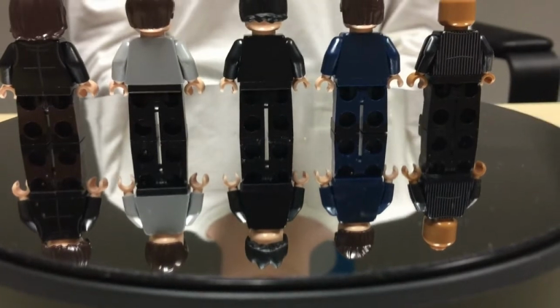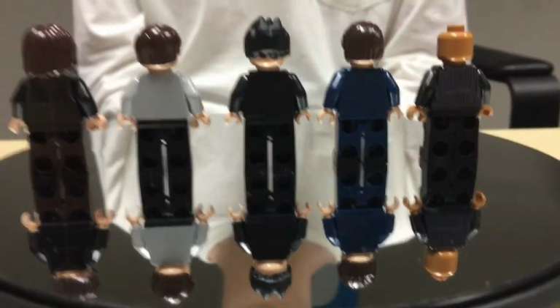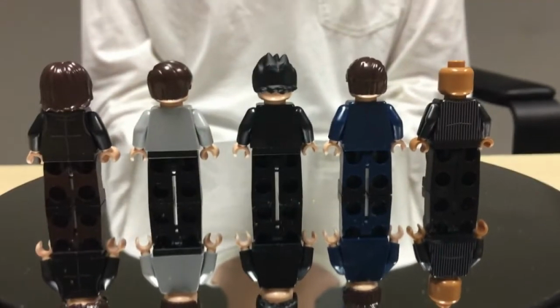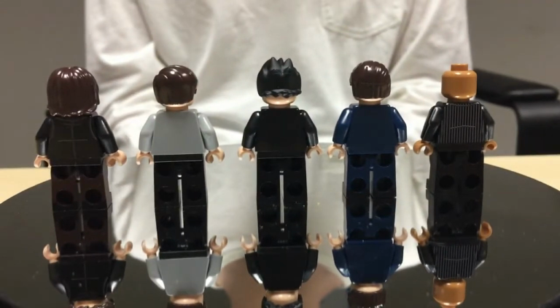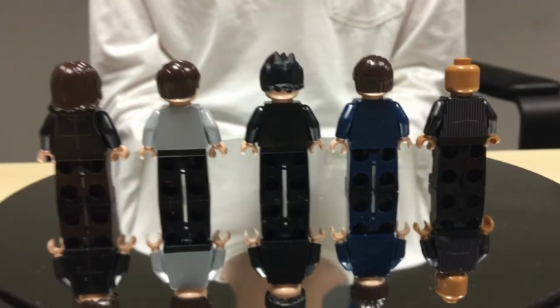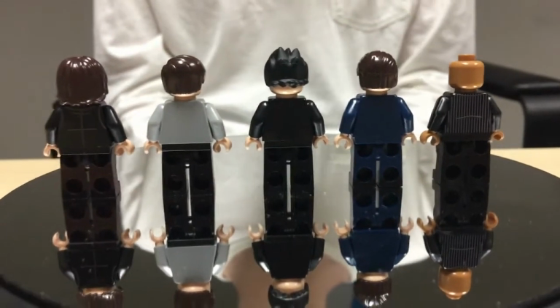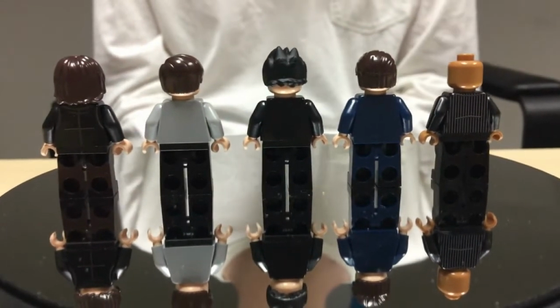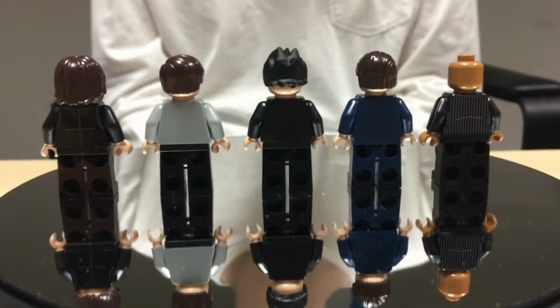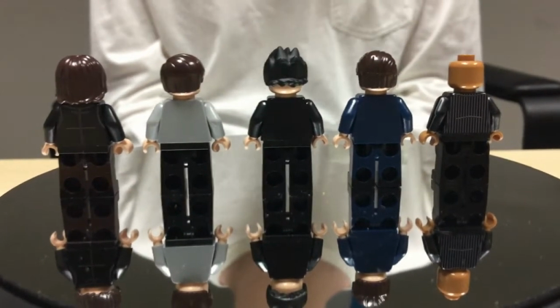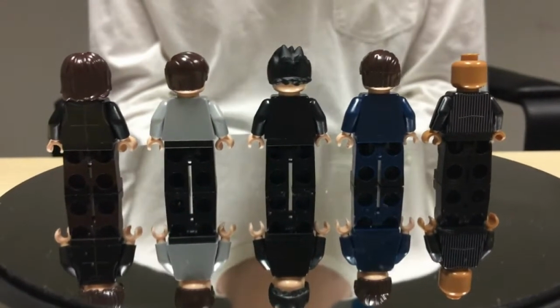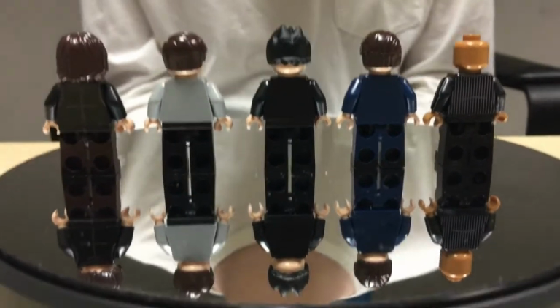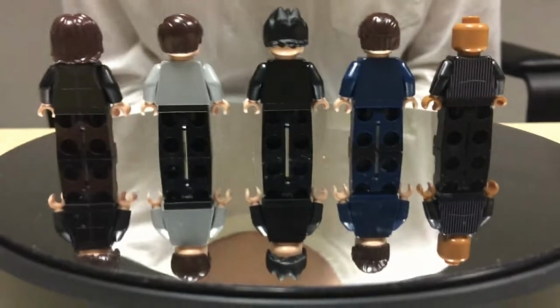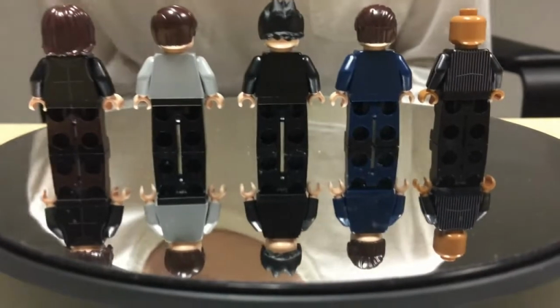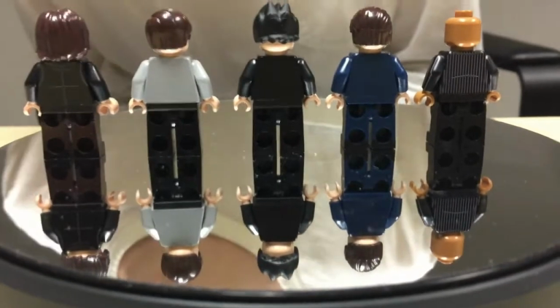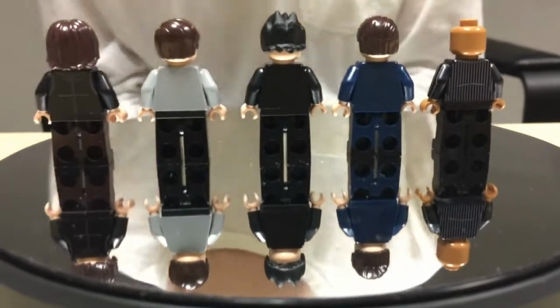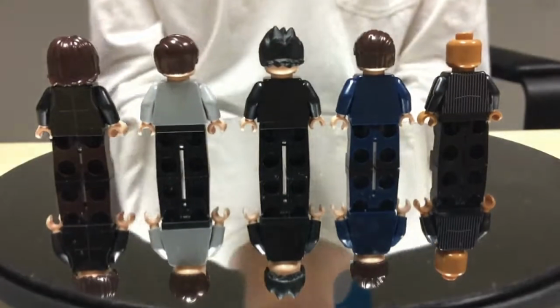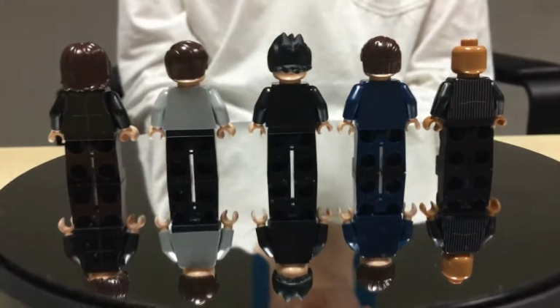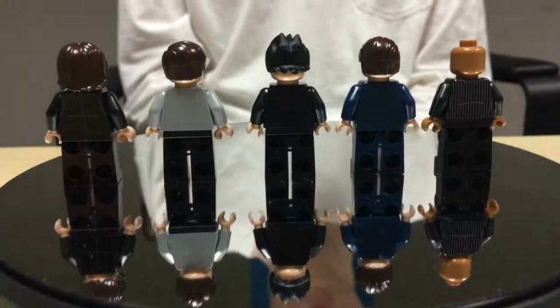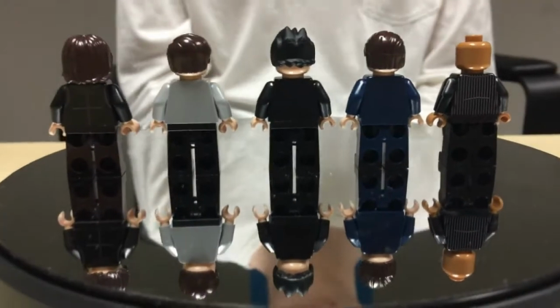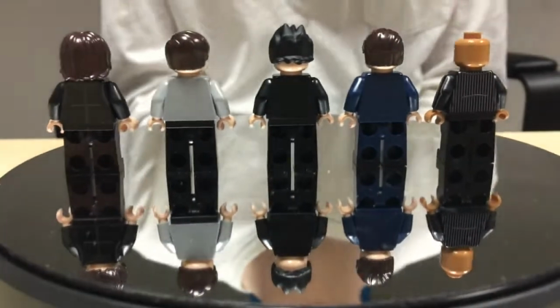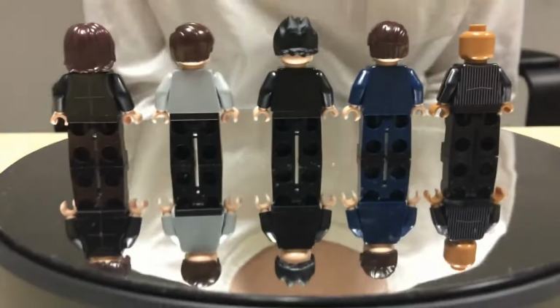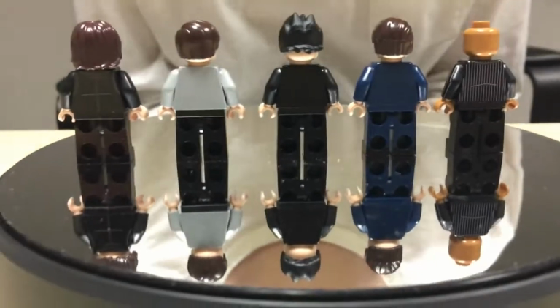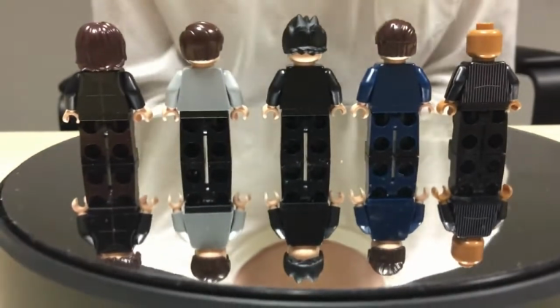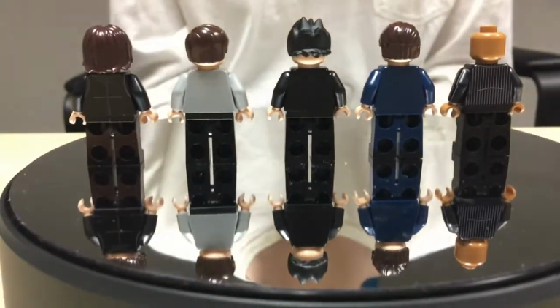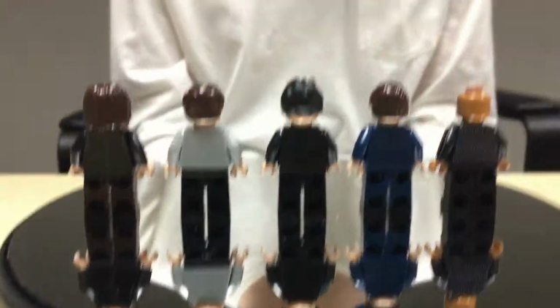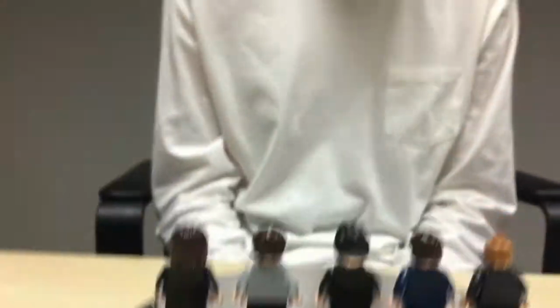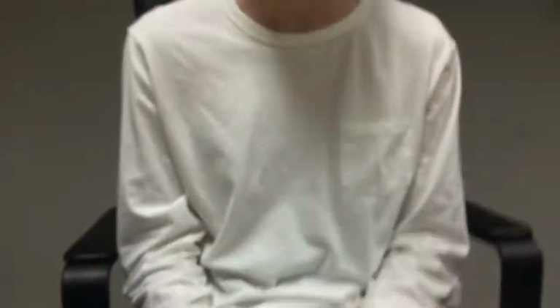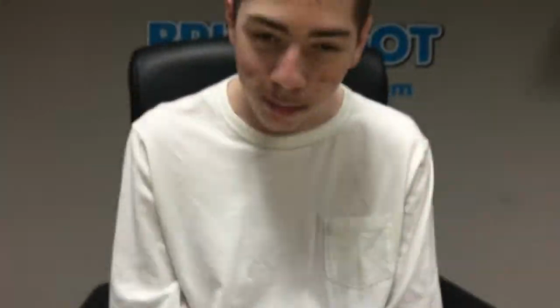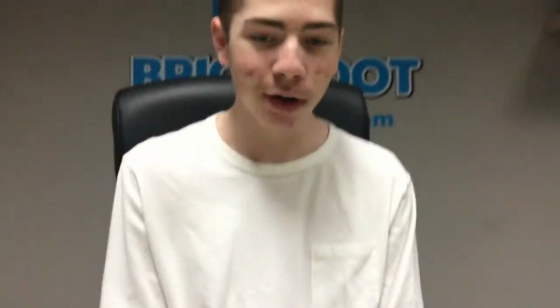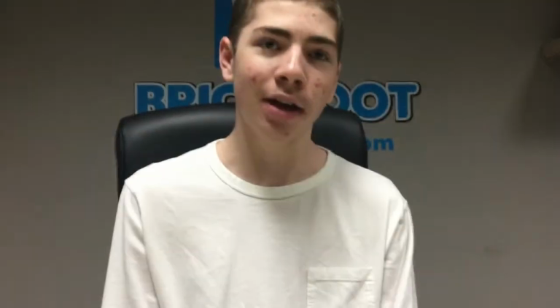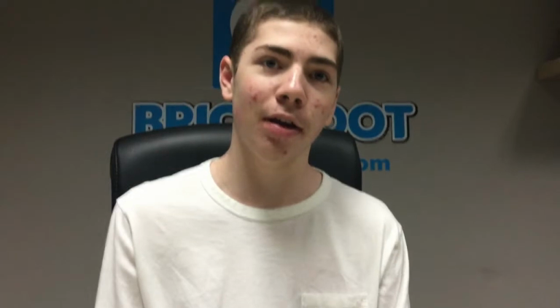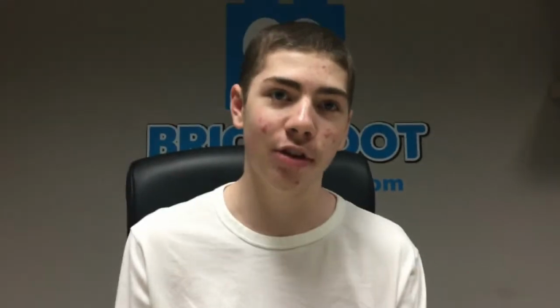They're pretty much simple figures, but that's really all you need for them, and they look really good. These are great figures. I really like them, and I heard that they might be working on a wave two.